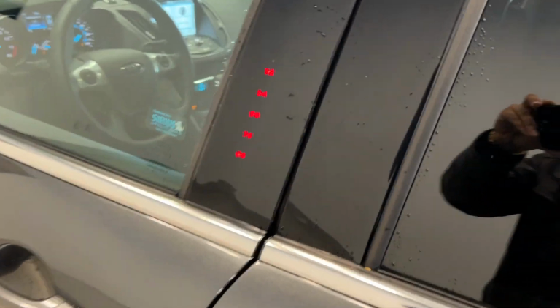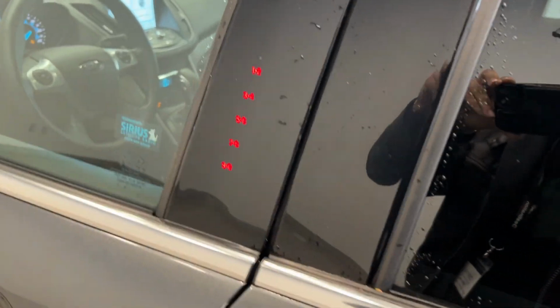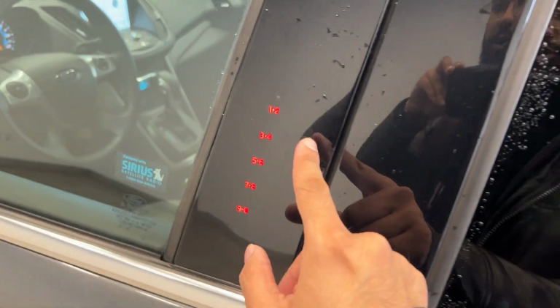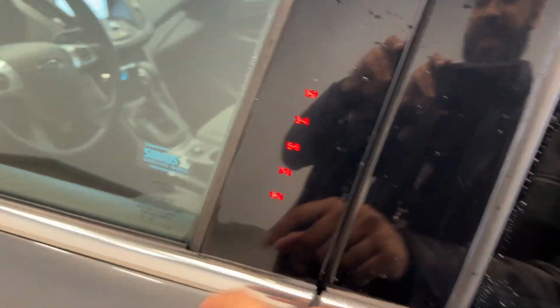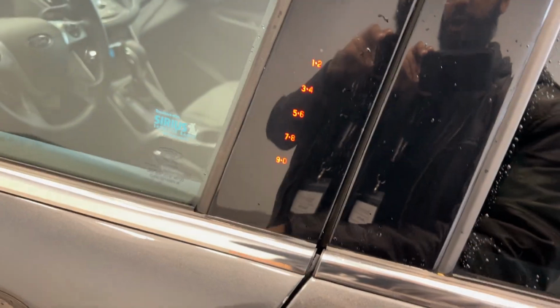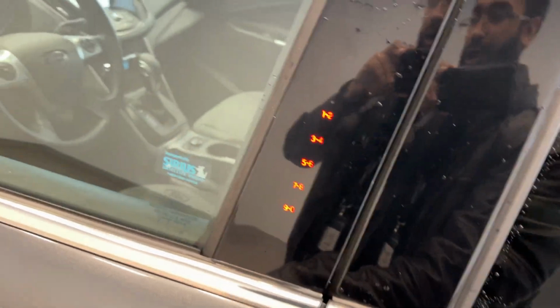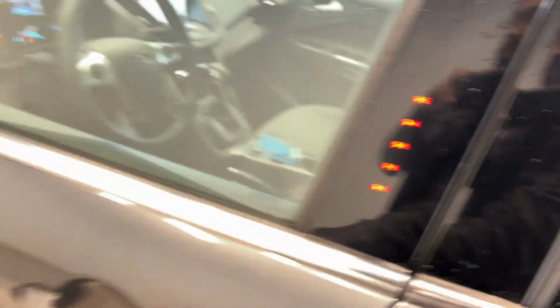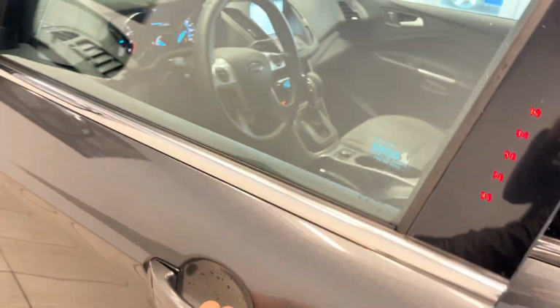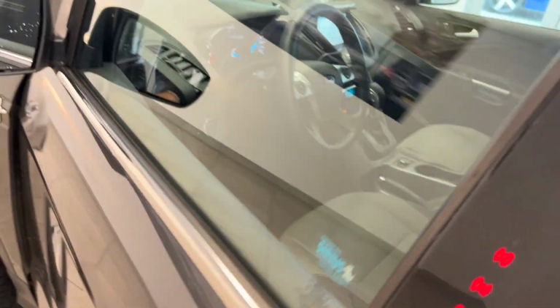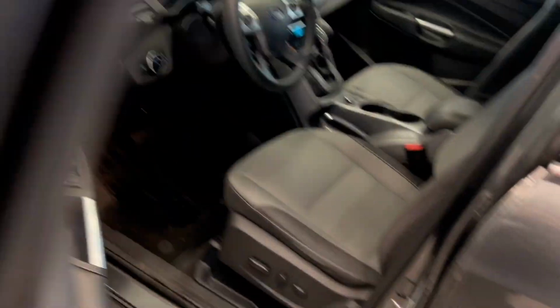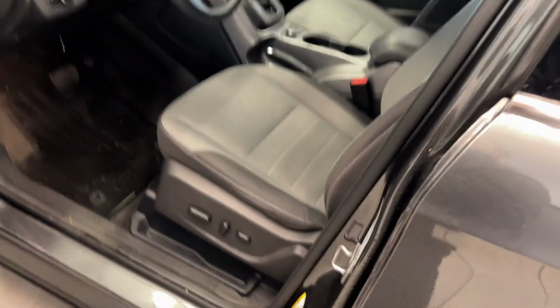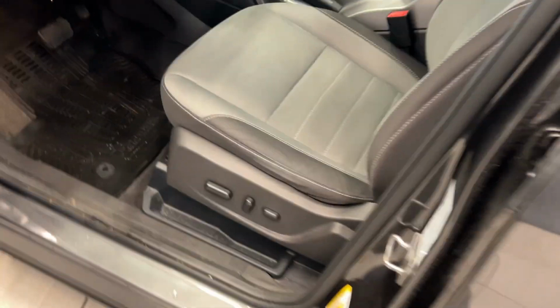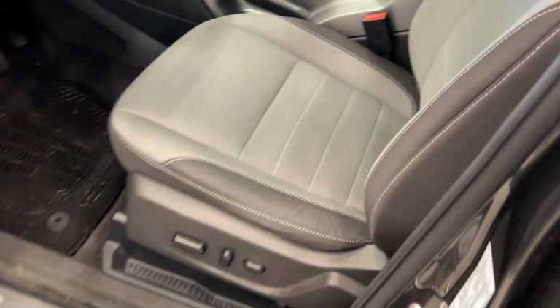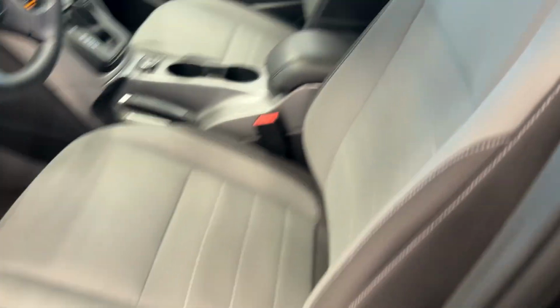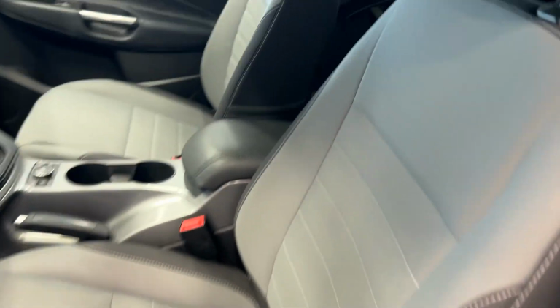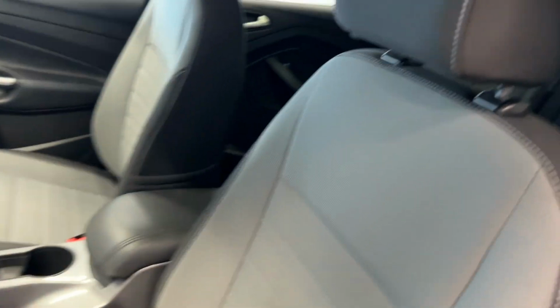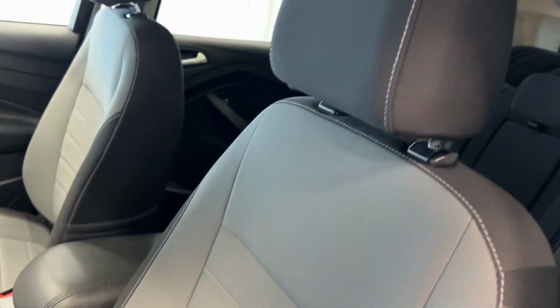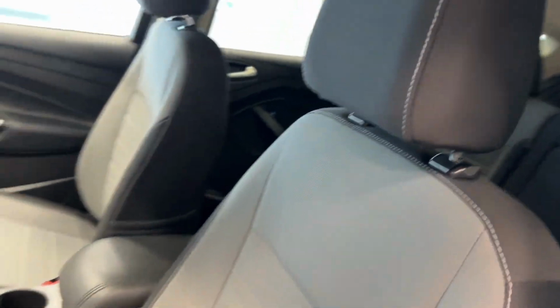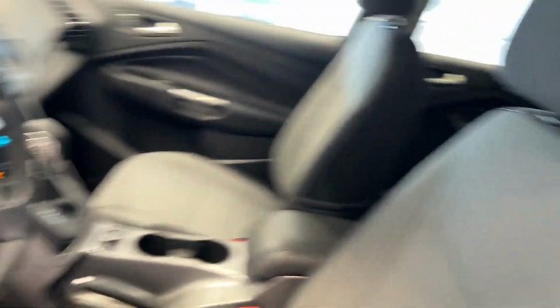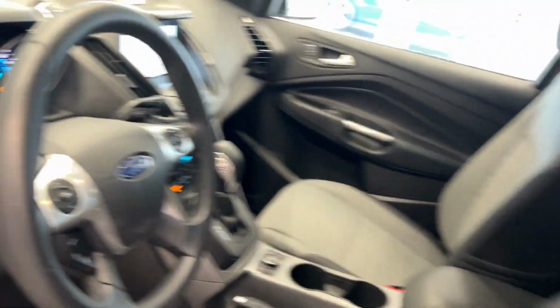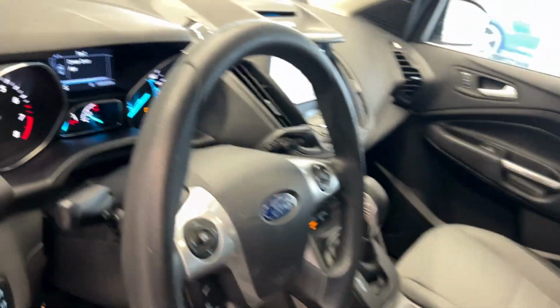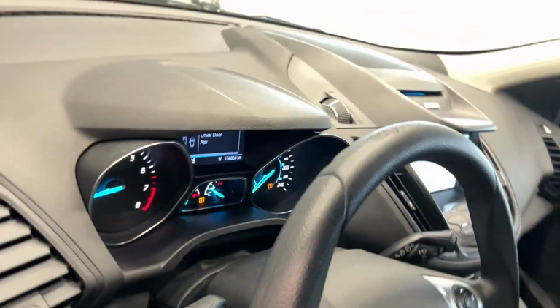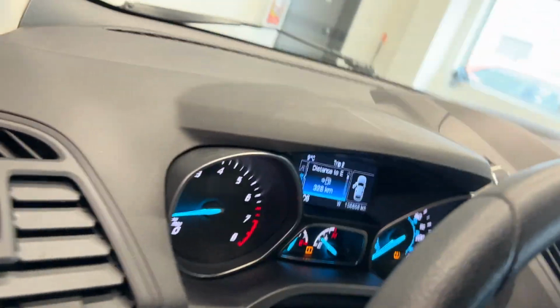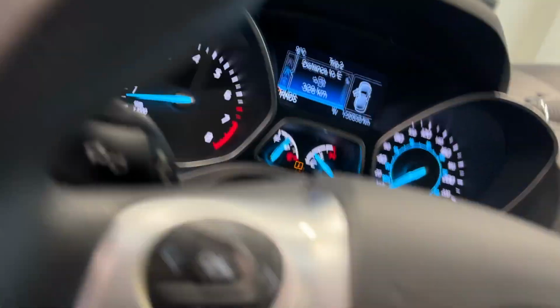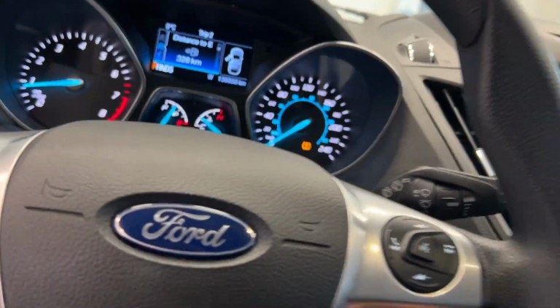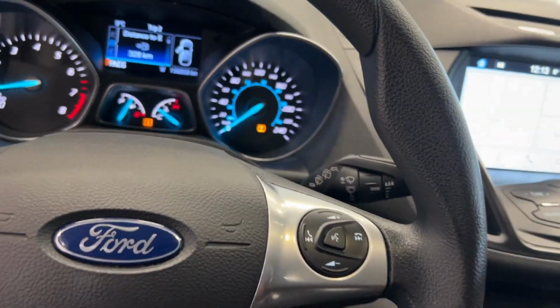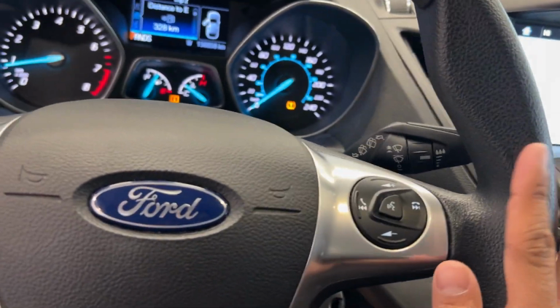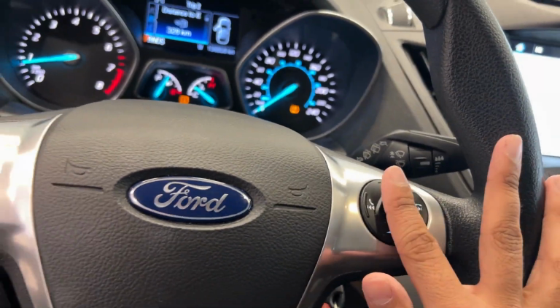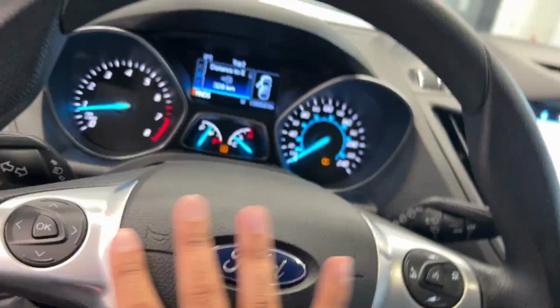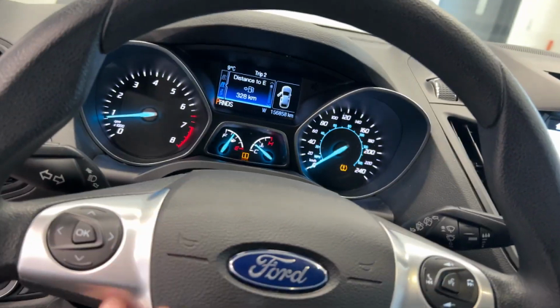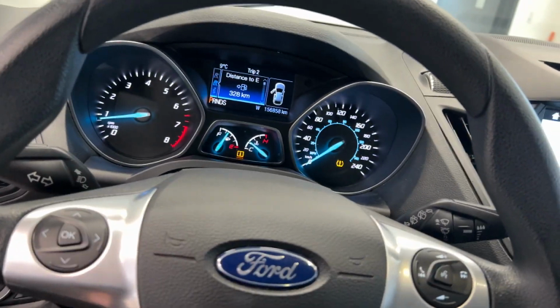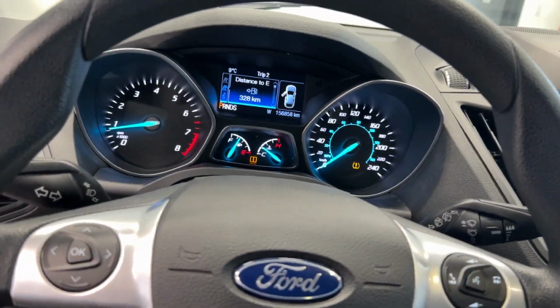We have a passcode to get in our driver's side door, heated mirrors with powered seats. We also have cruise control and Bluetooth connectivity.